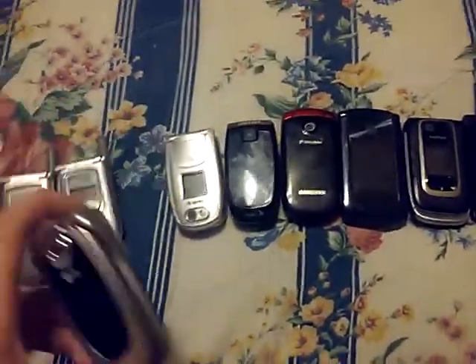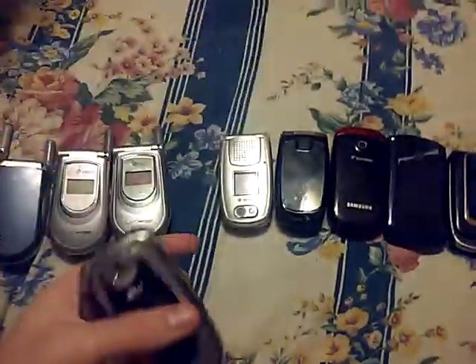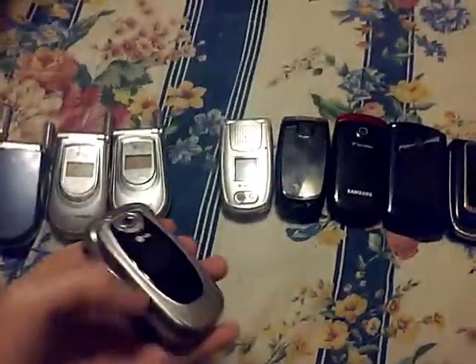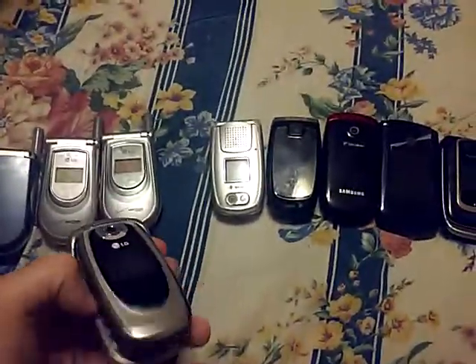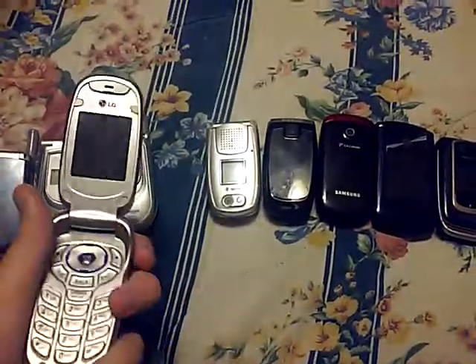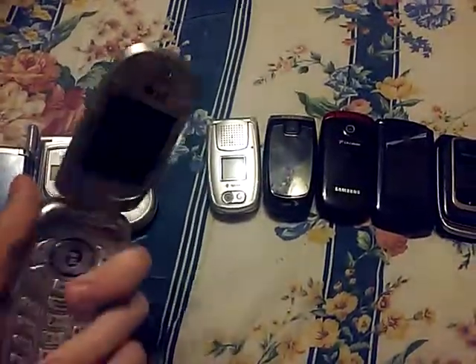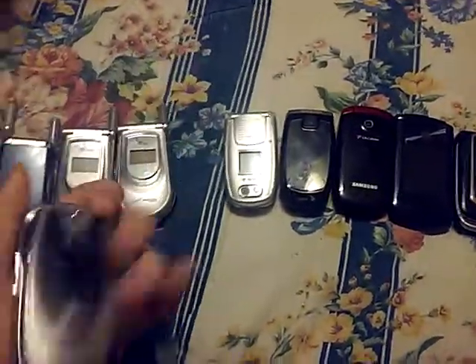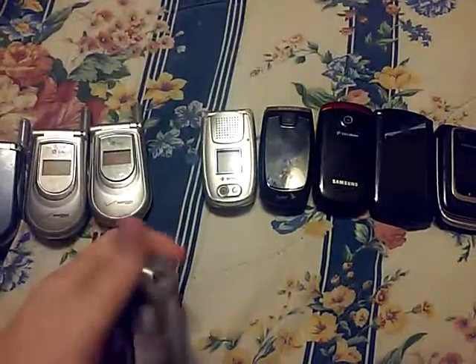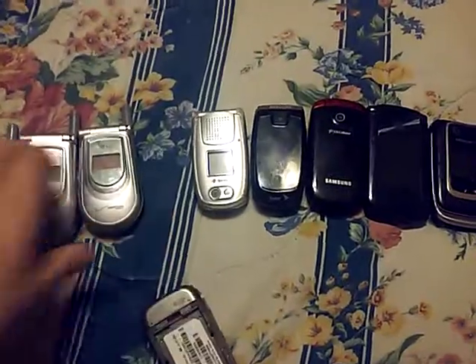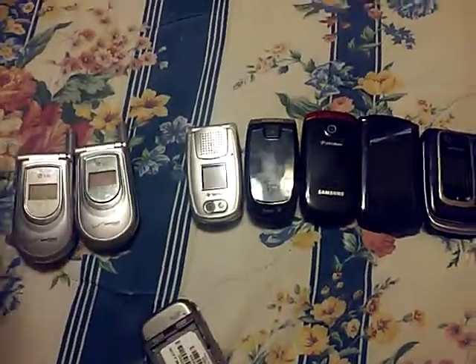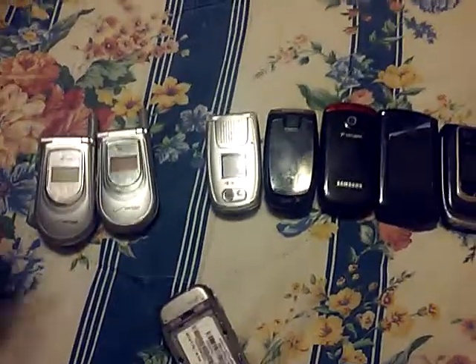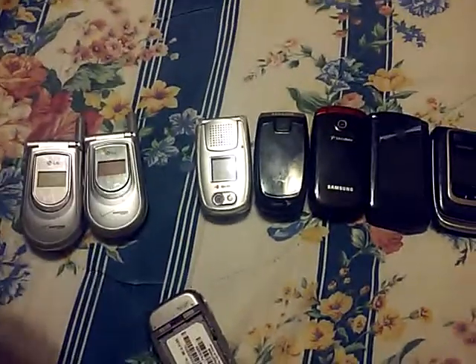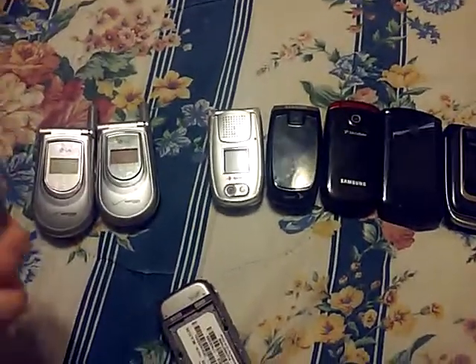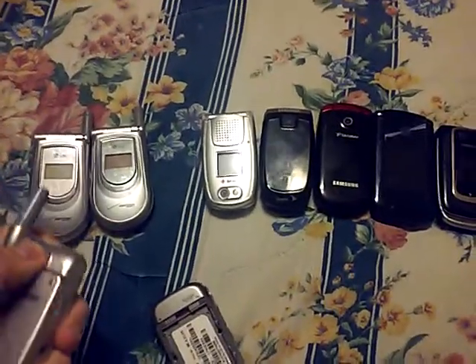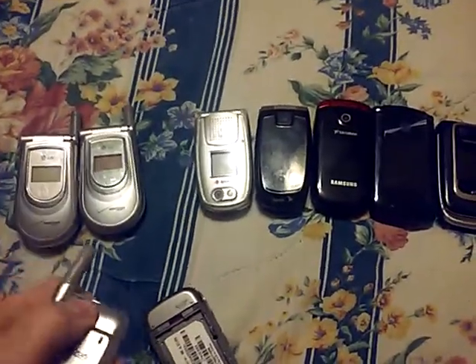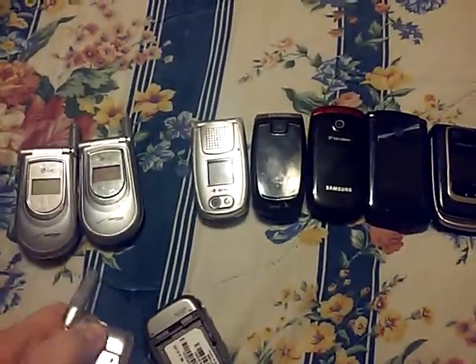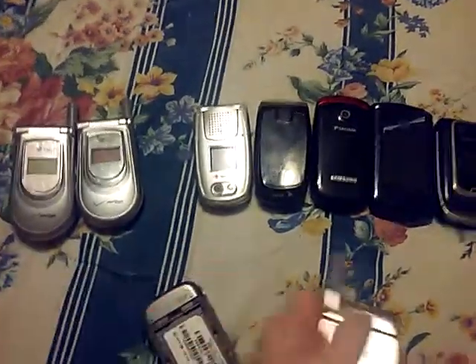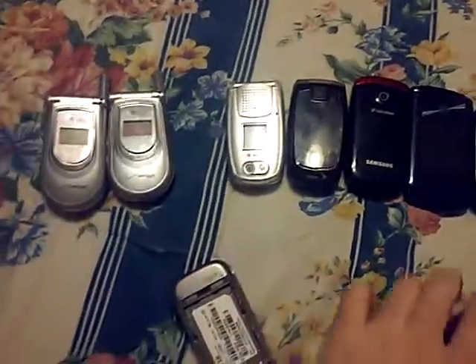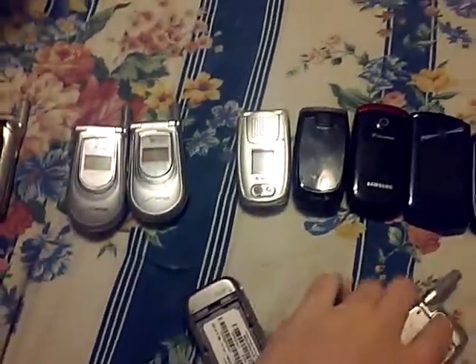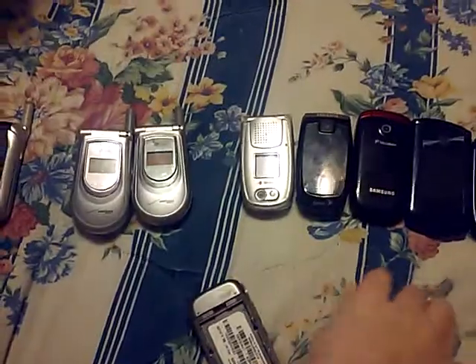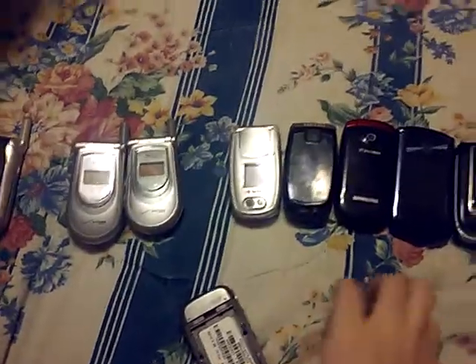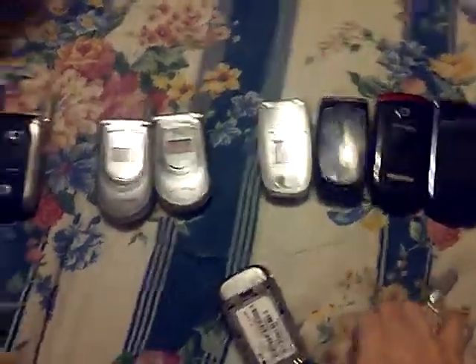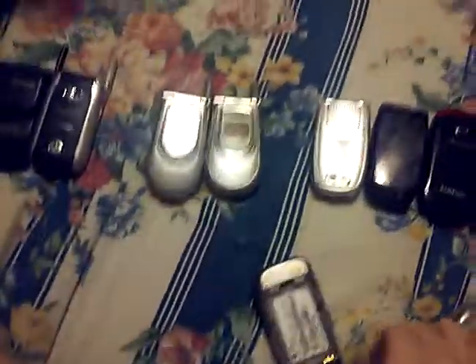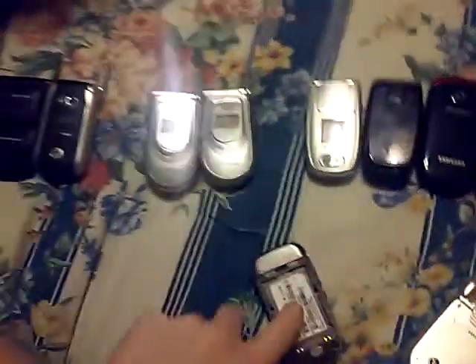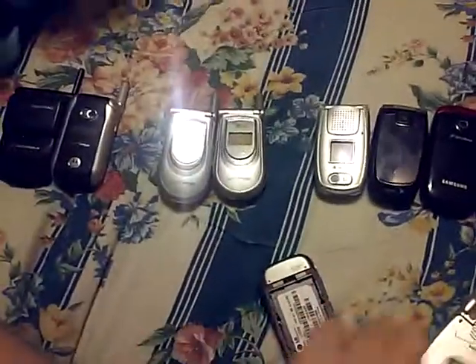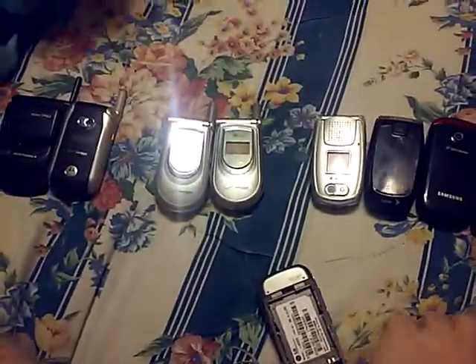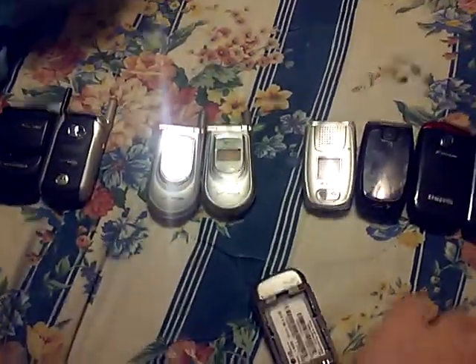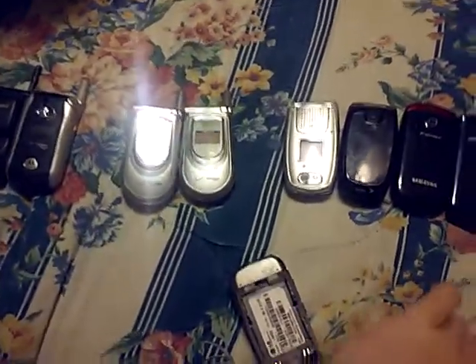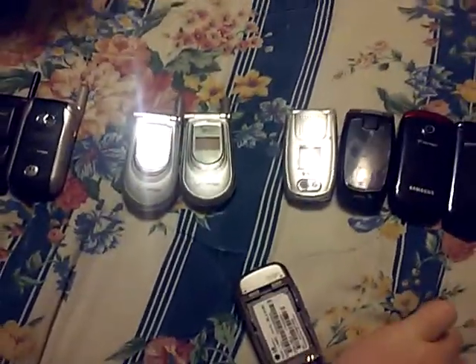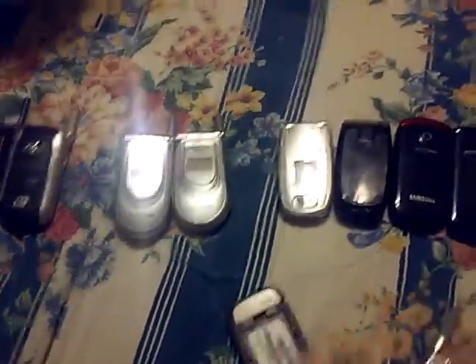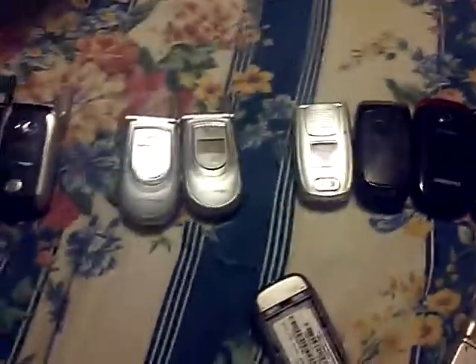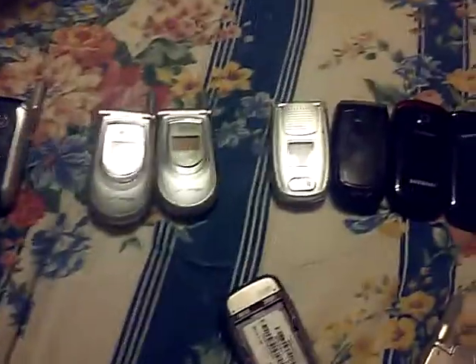Both are untested. Here's an LG with the nano carrier. I need that battery — I lost the battery for that phone. Hang on, I'll be right back.